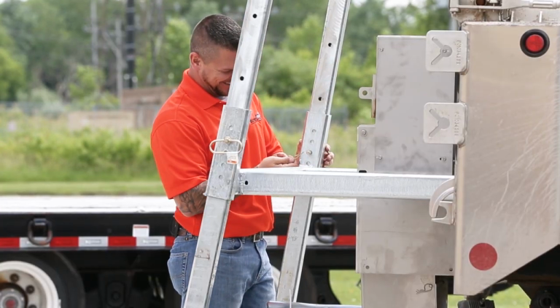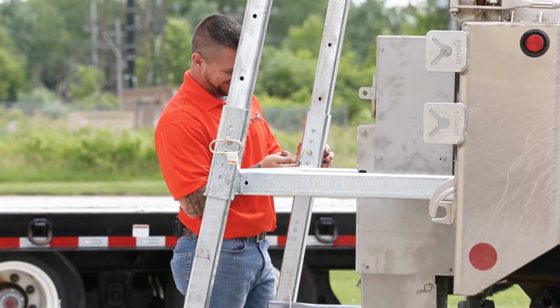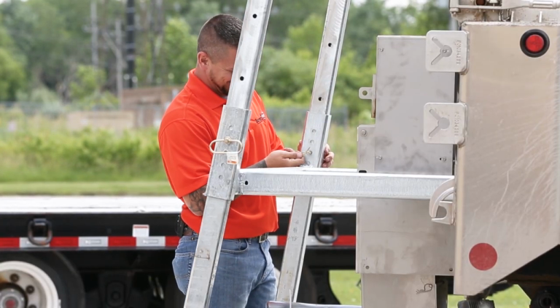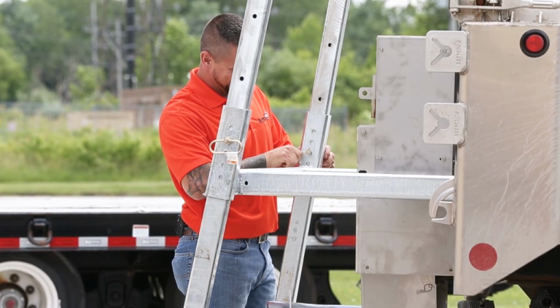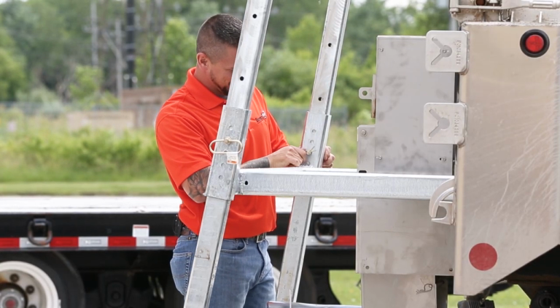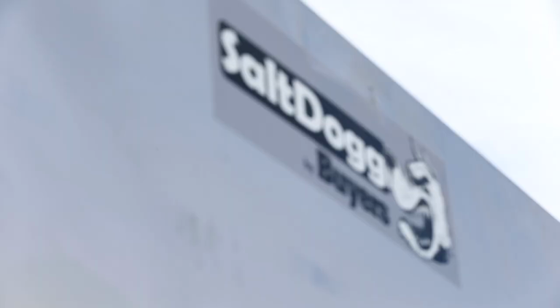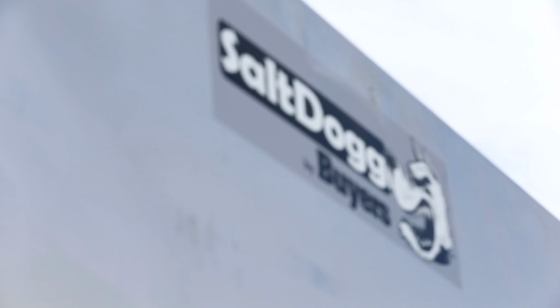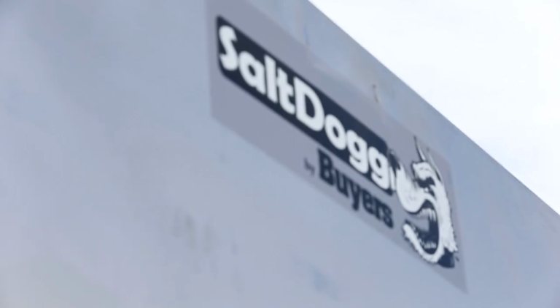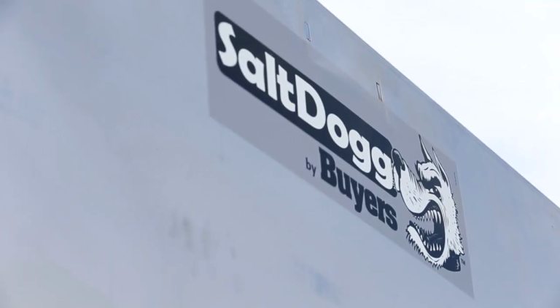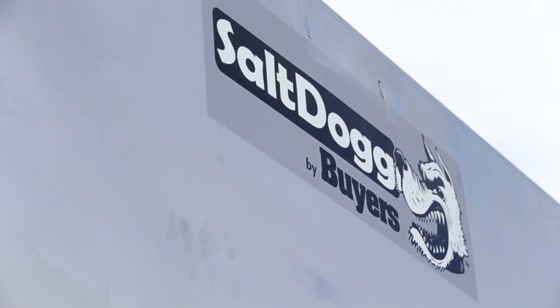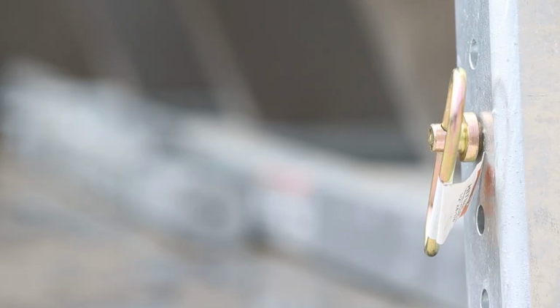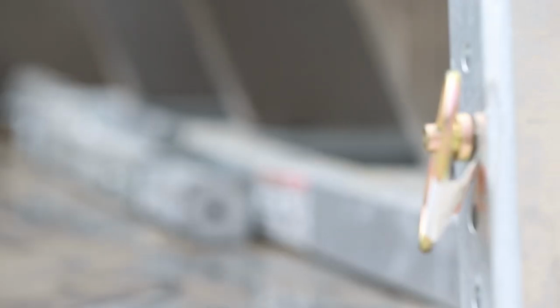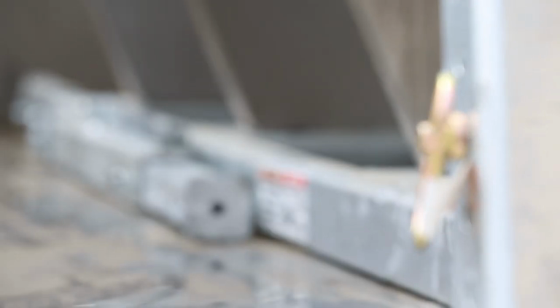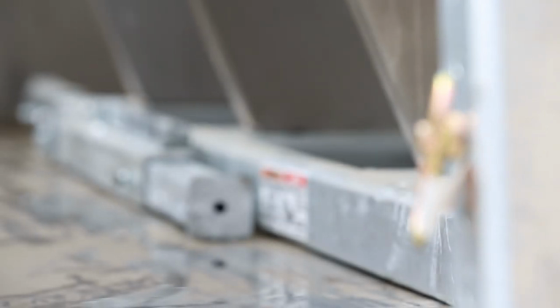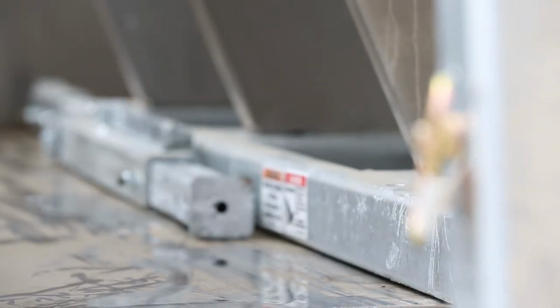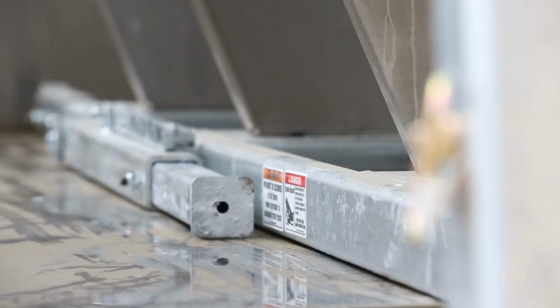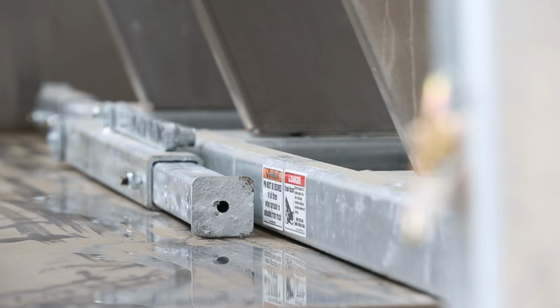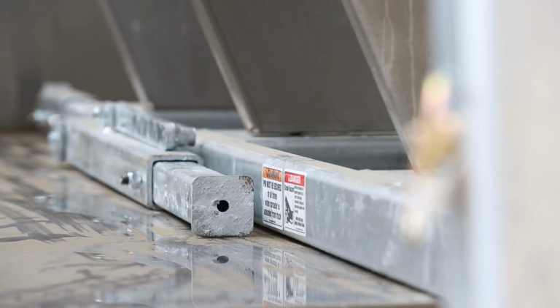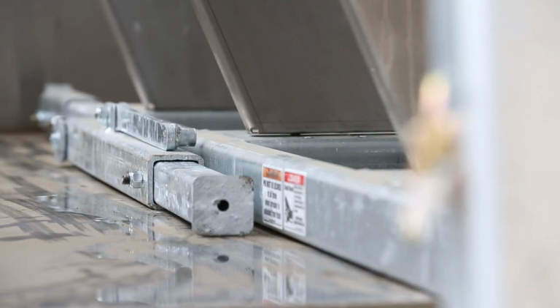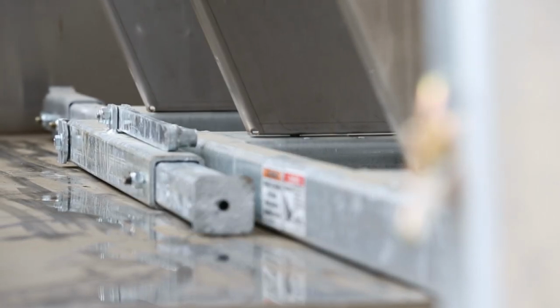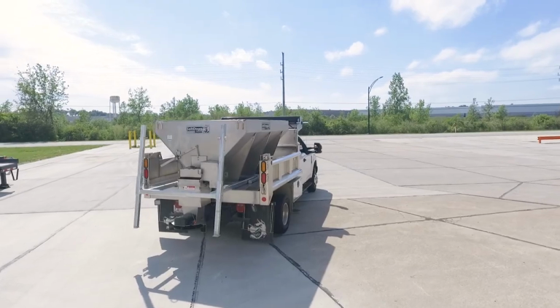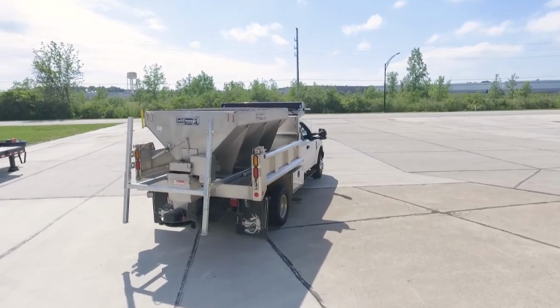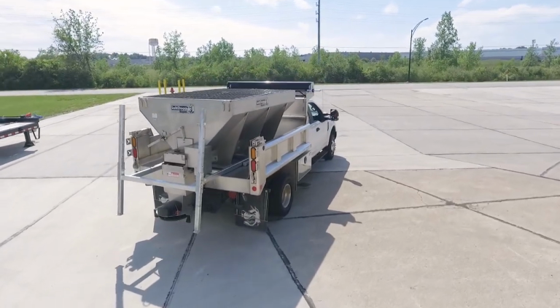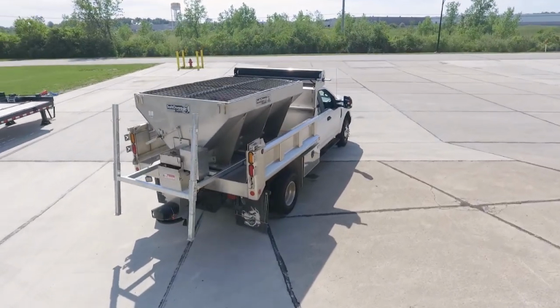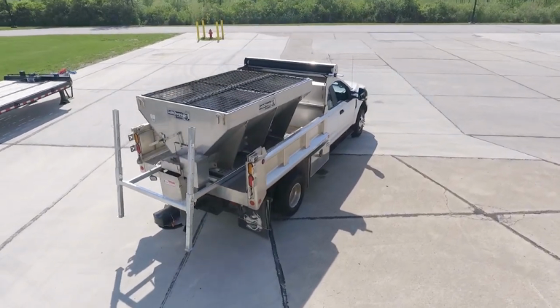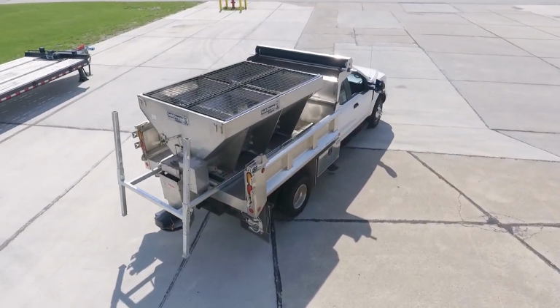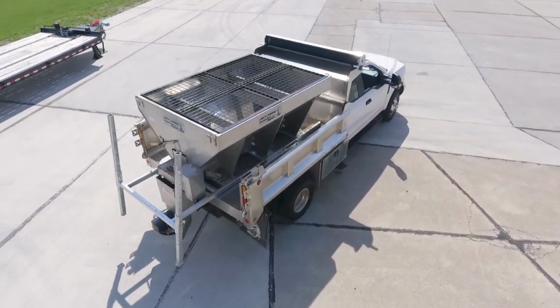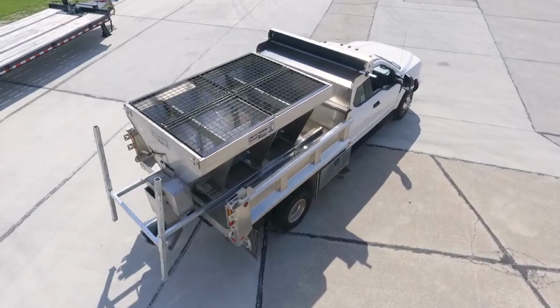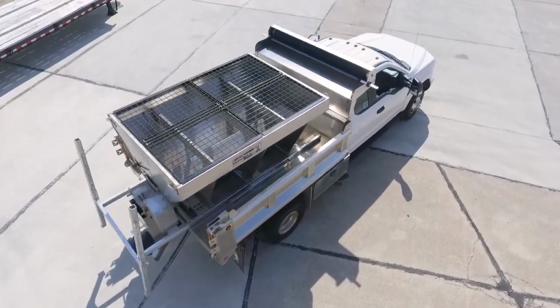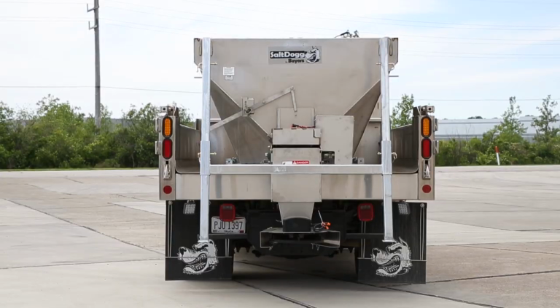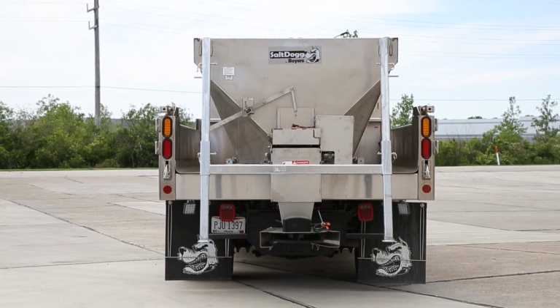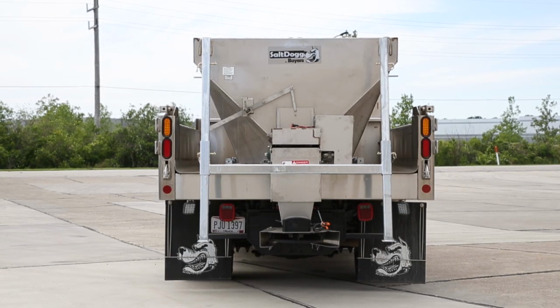All that's left to do is secure the spreader to the dump body. This process varies by model and manufacturer, so refer to the specific instructions for your specific spreader for this step. That's it — your spreader is loaded up and ready to go. No forklift or overhead hoist required.